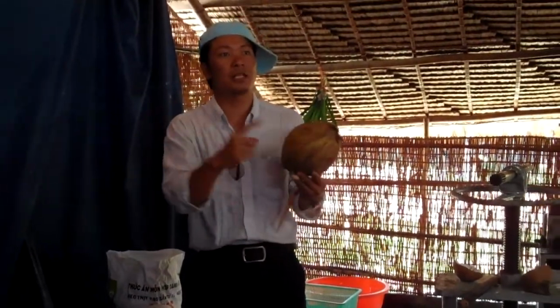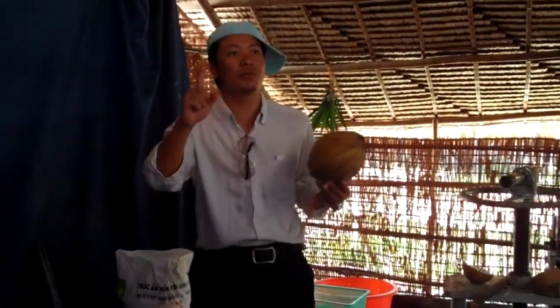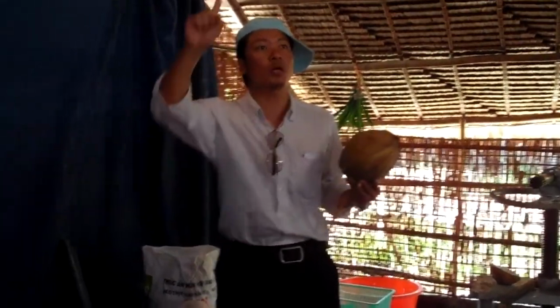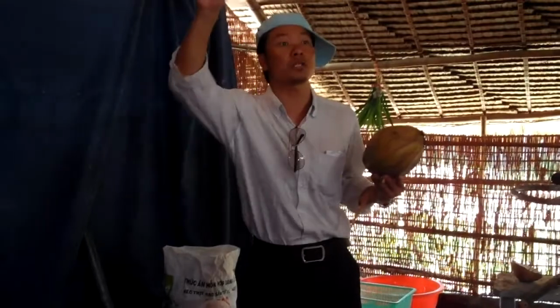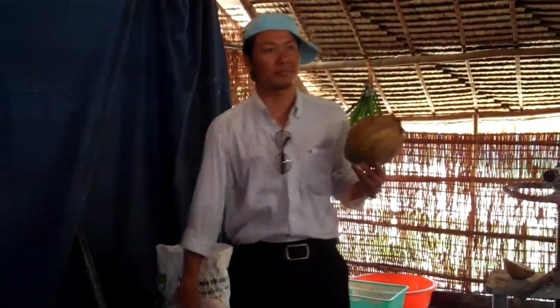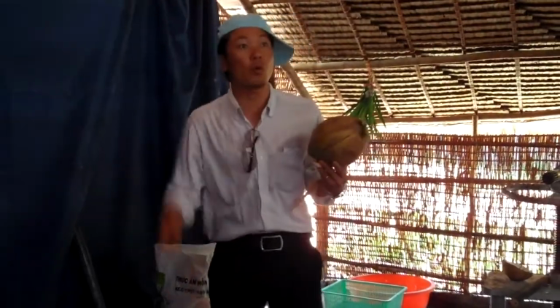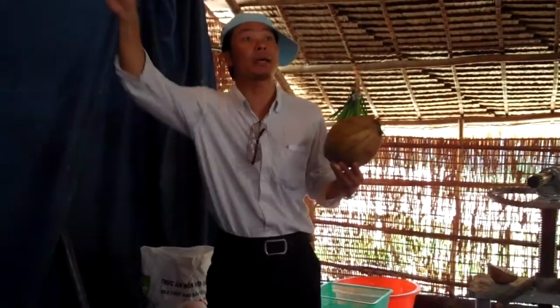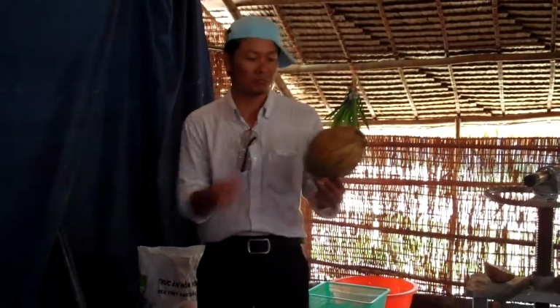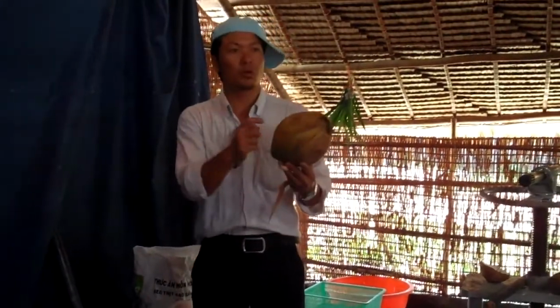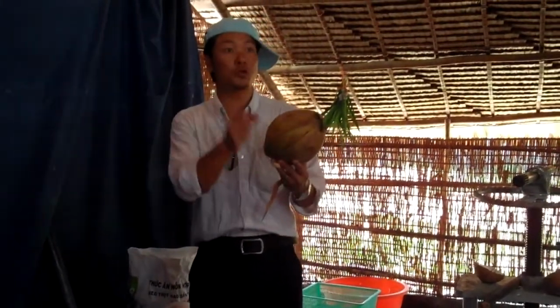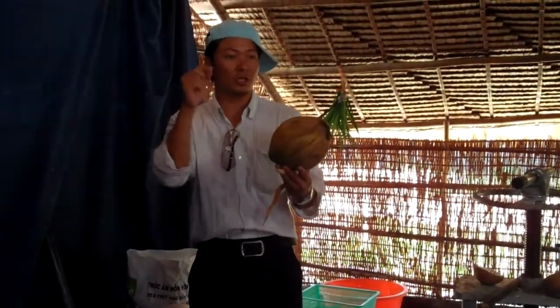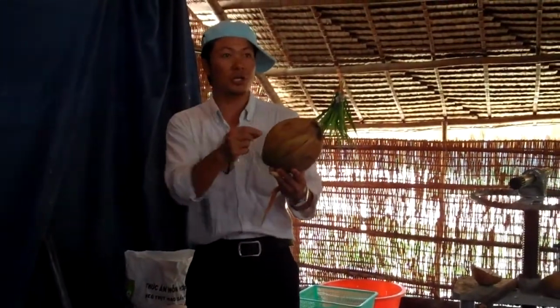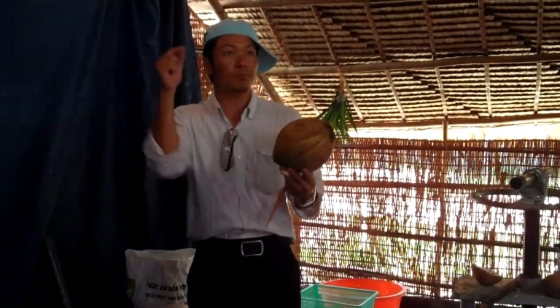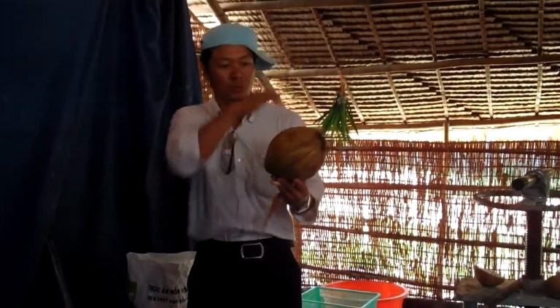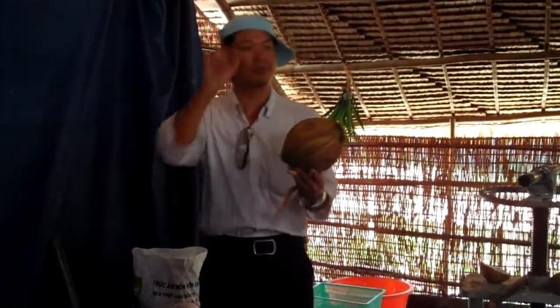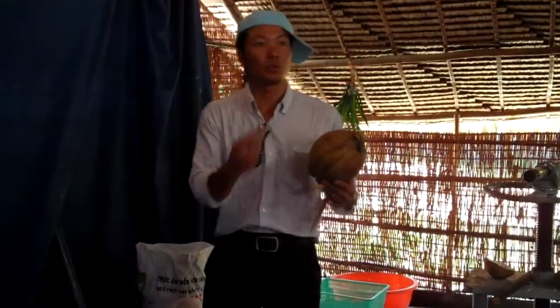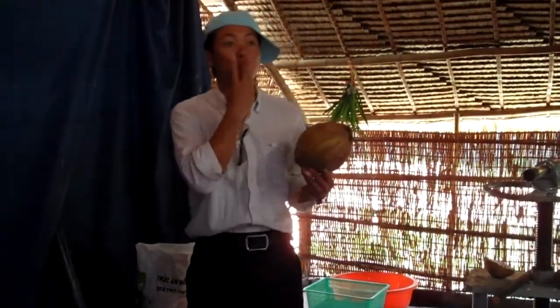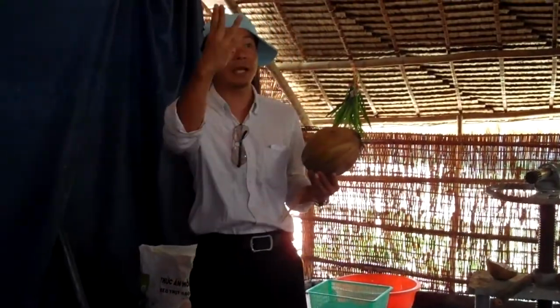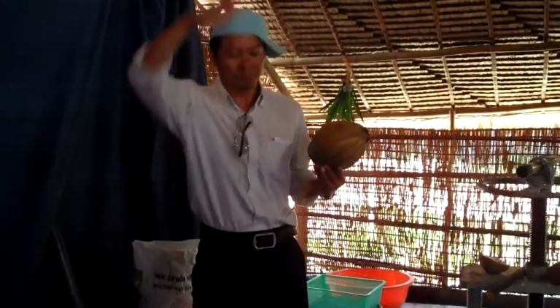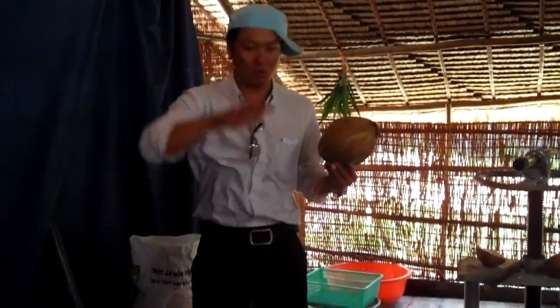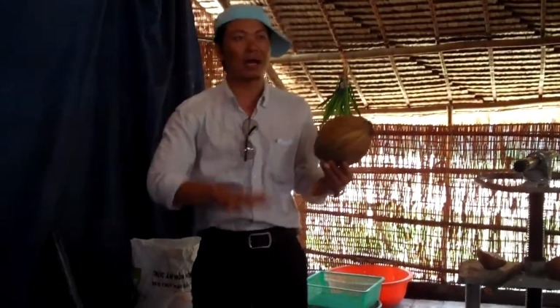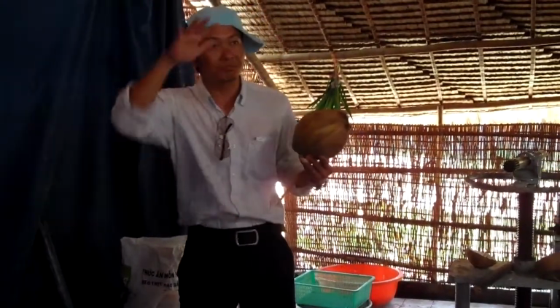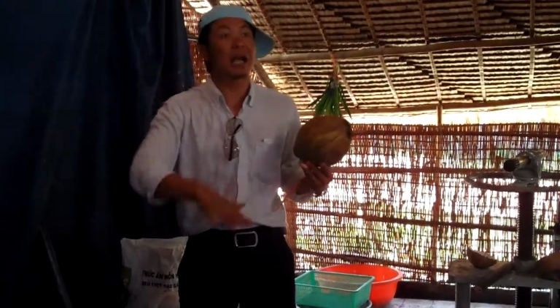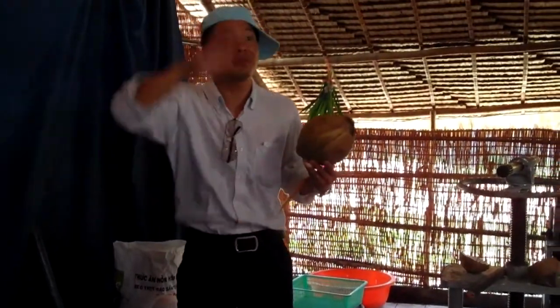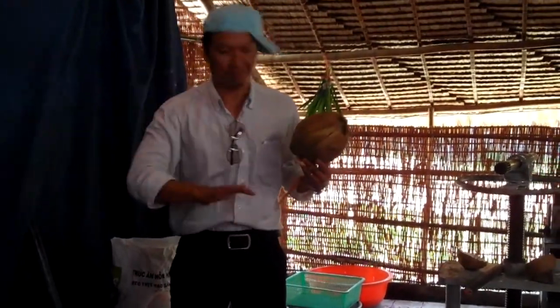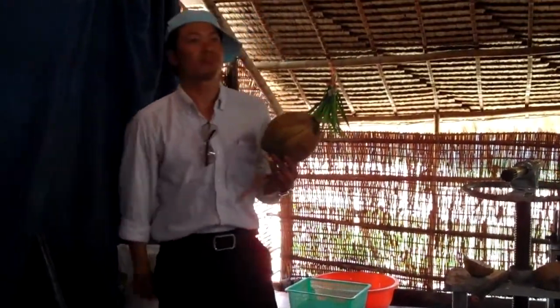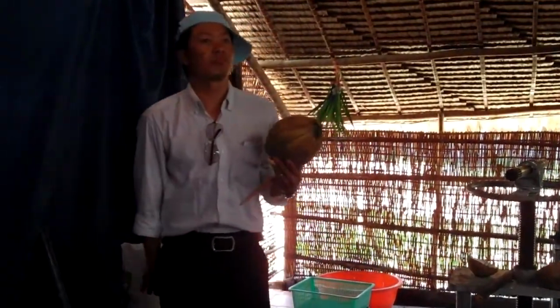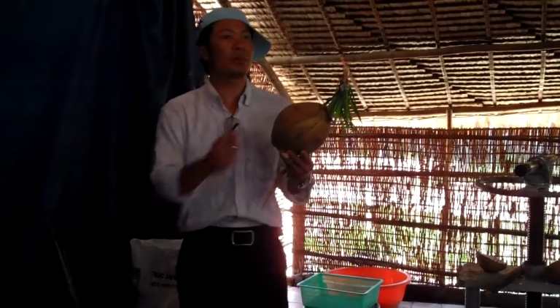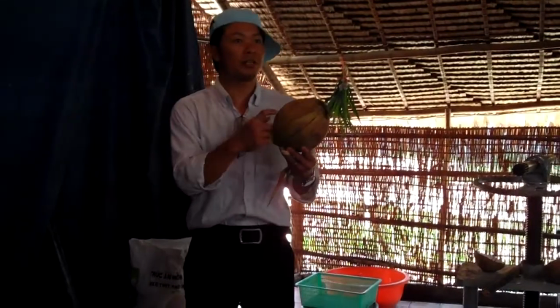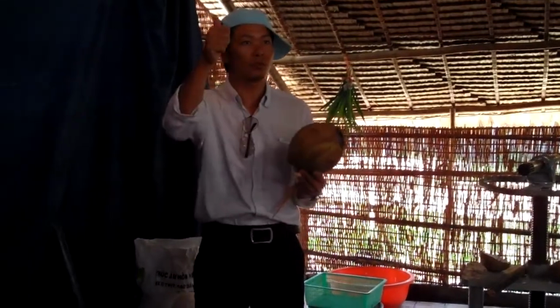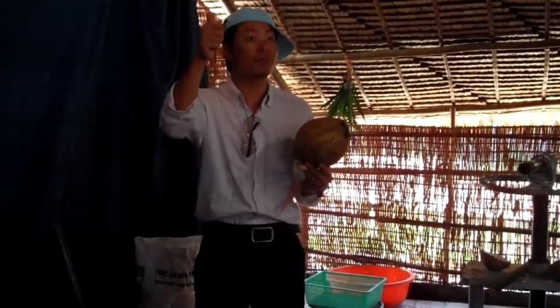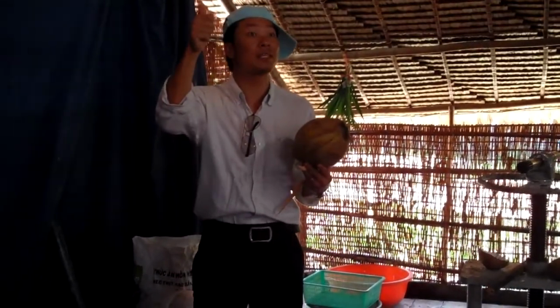The medicine of the Viet Cong in the wartime — they work with this medicine. Coconut juice, ginger, pepper — you mix three times a day to bring down high fever. It works like a vitamin medicine.